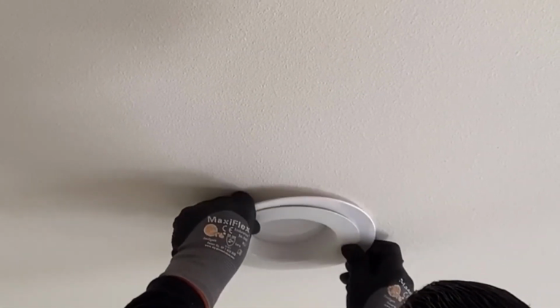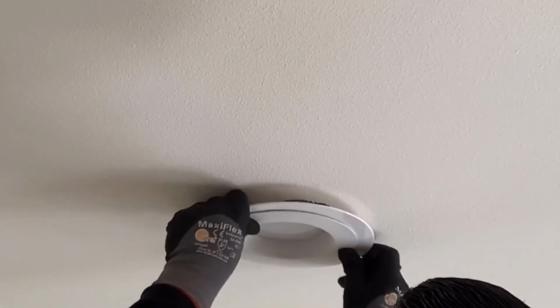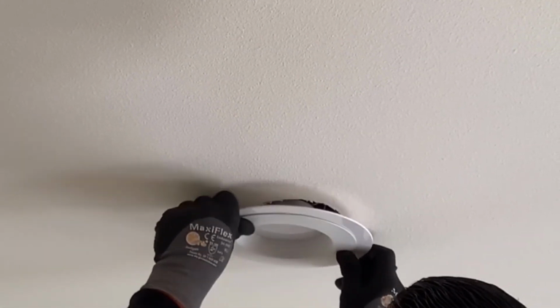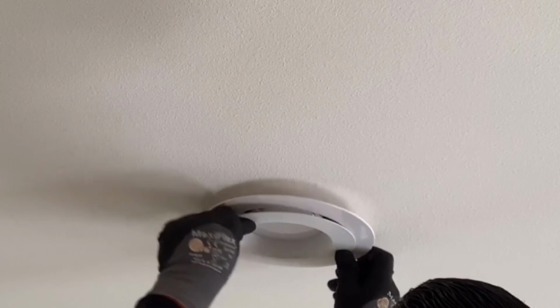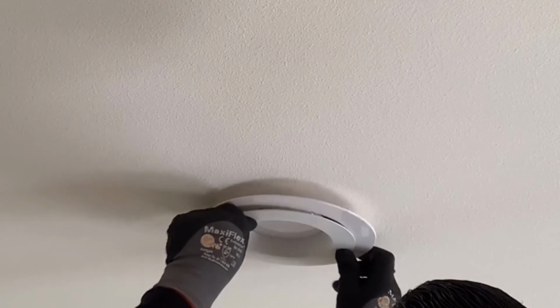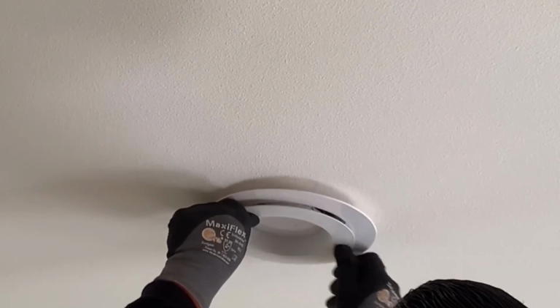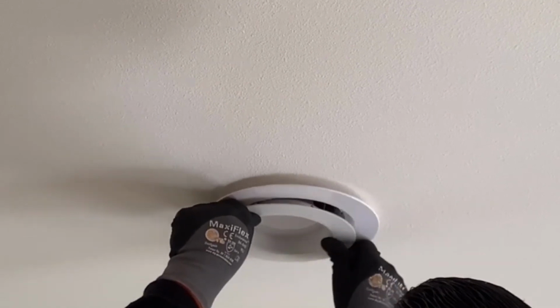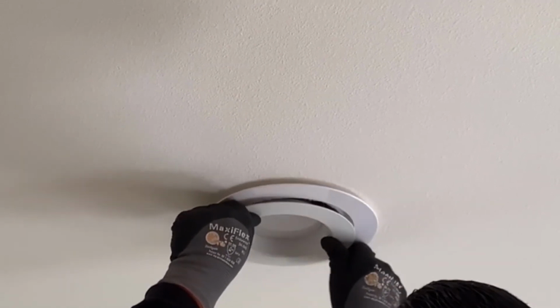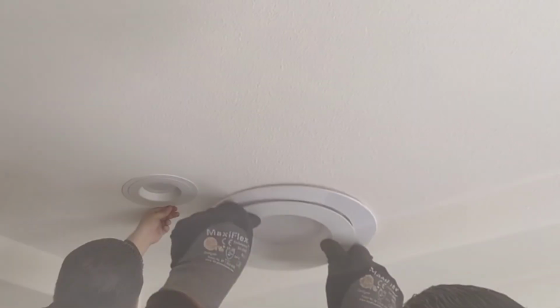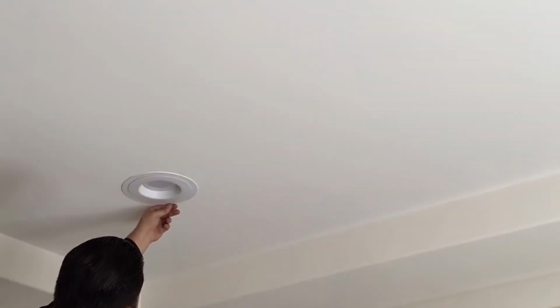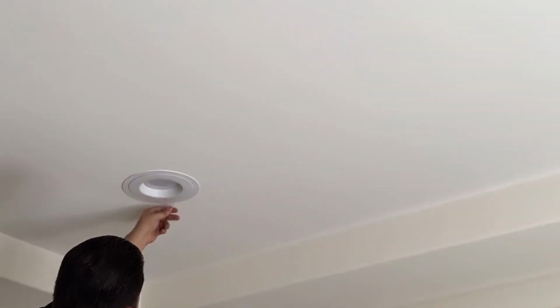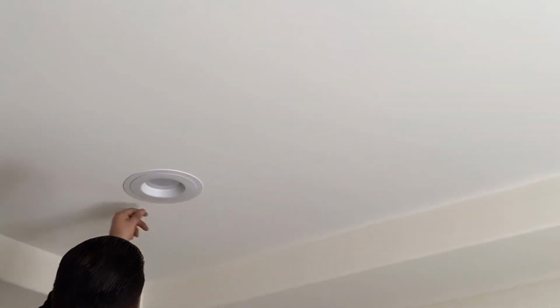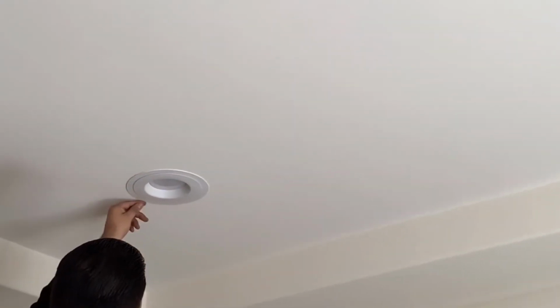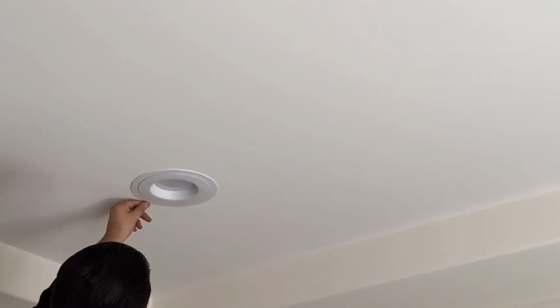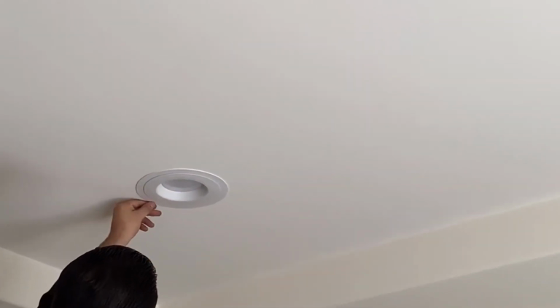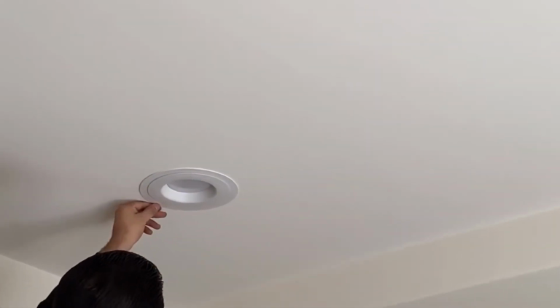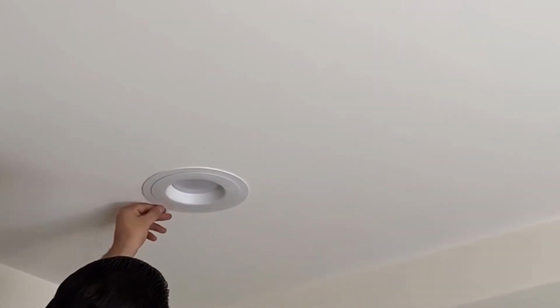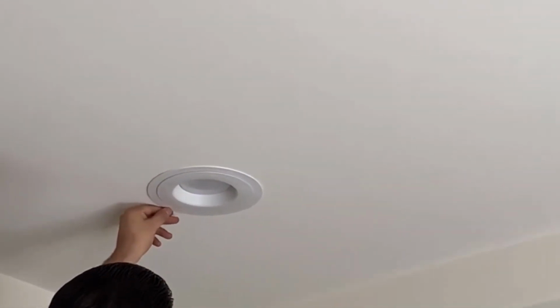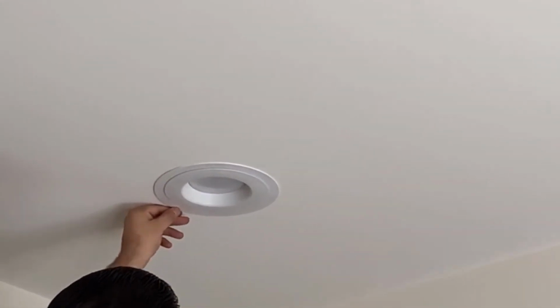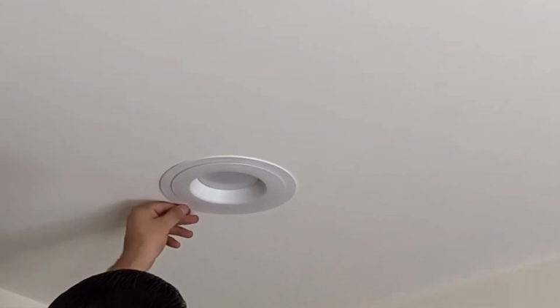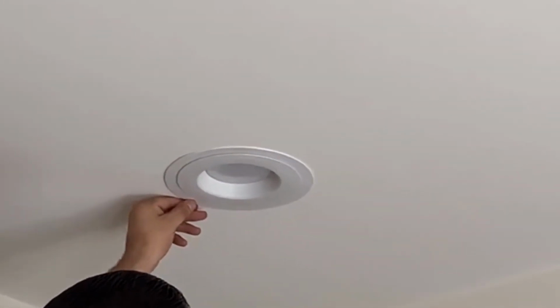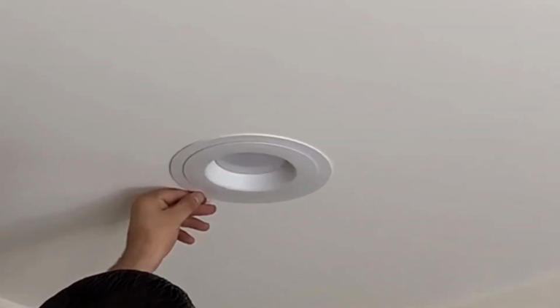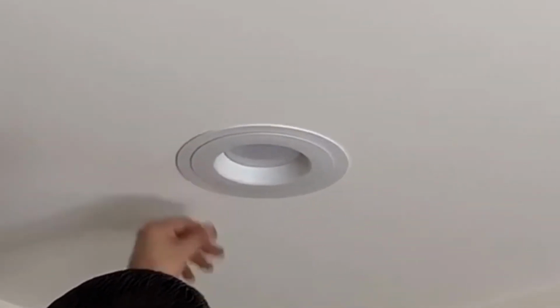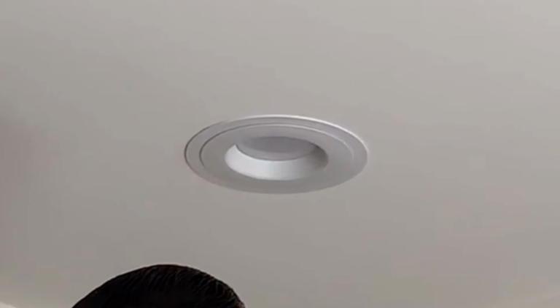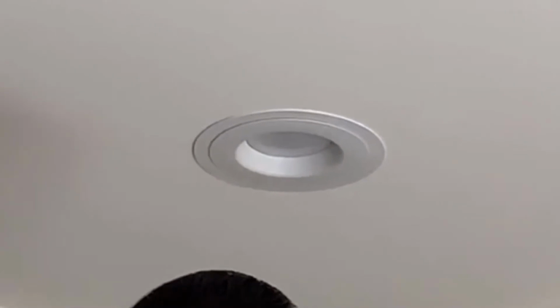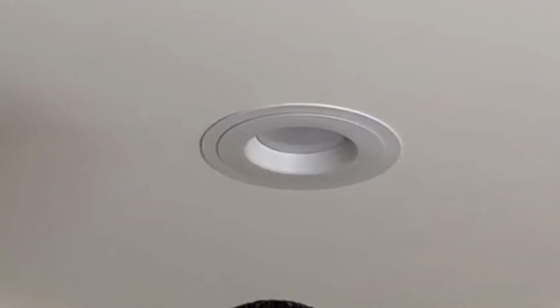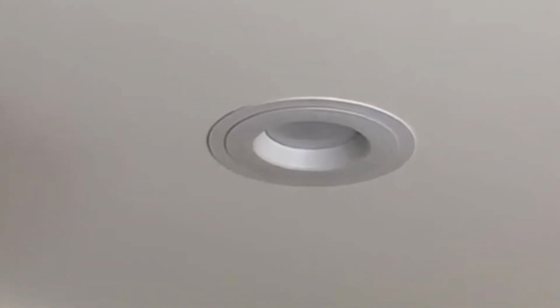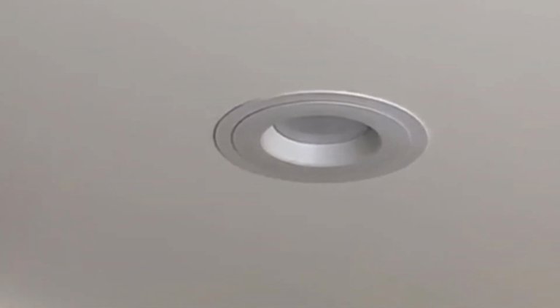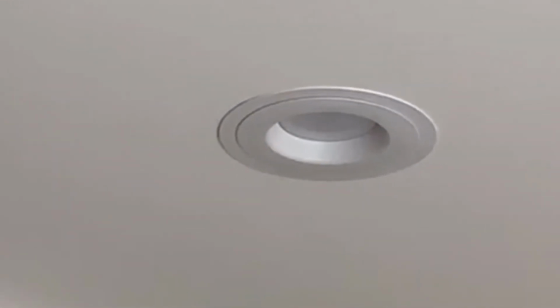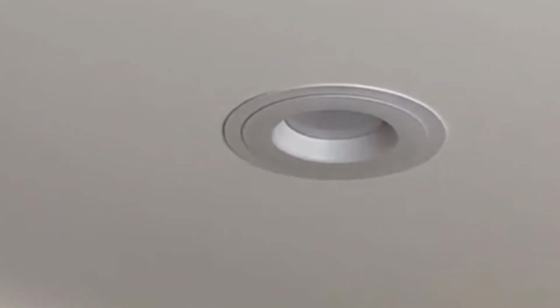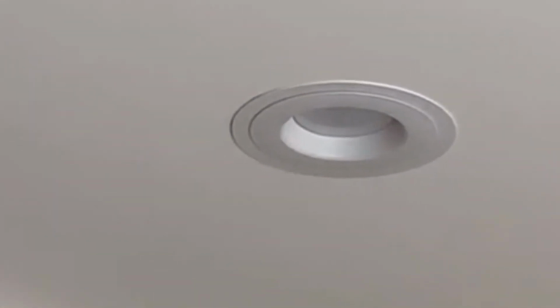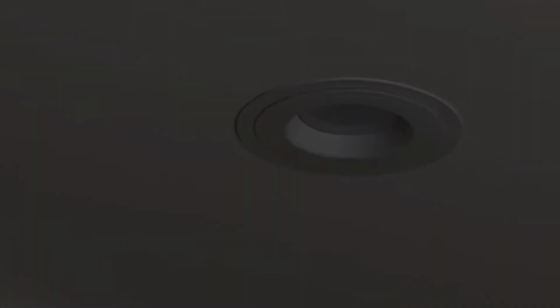Once you get the light installed, the ring can still move around, so it's just centered to your liking and you should be good to go.